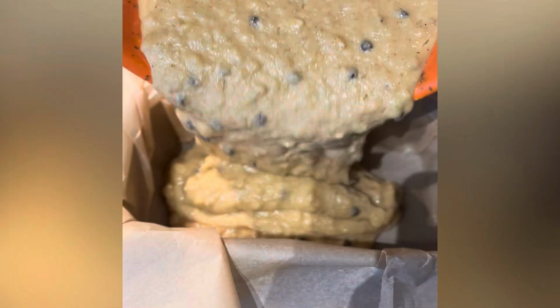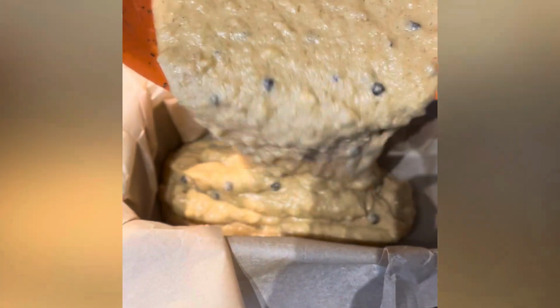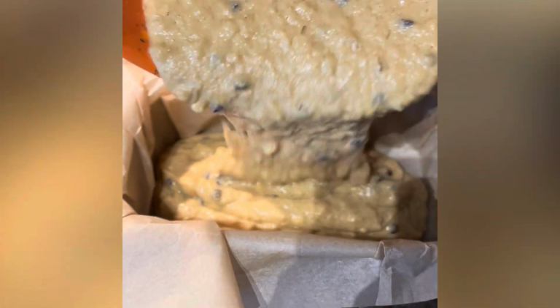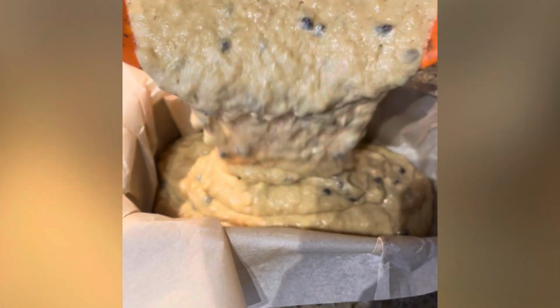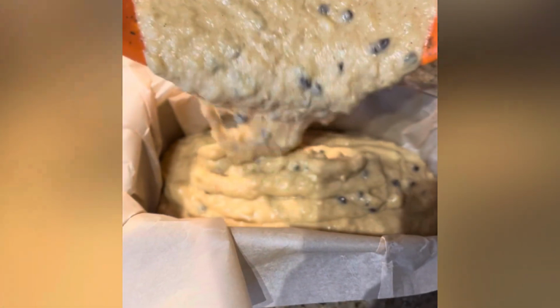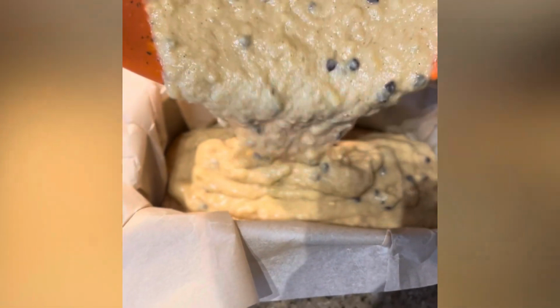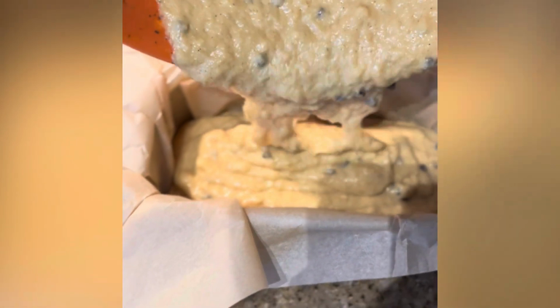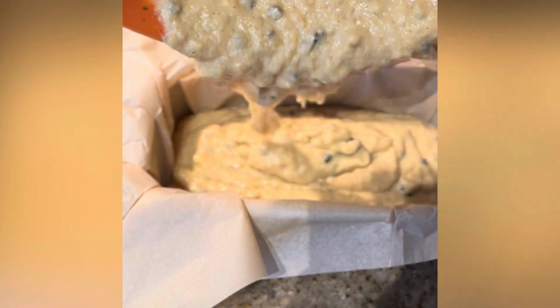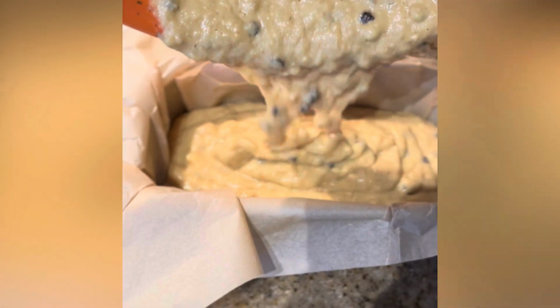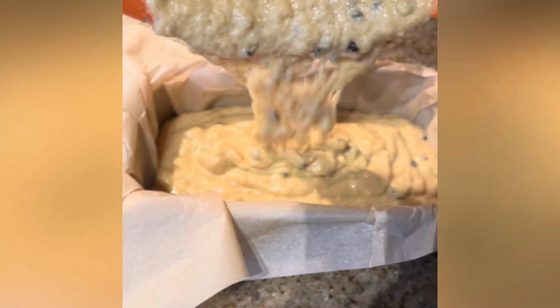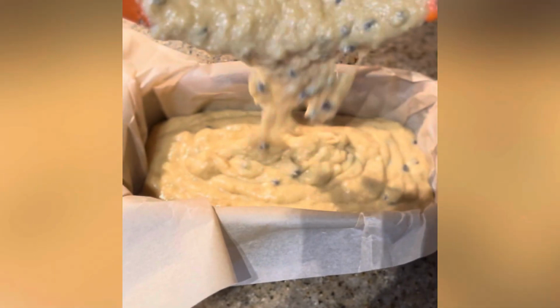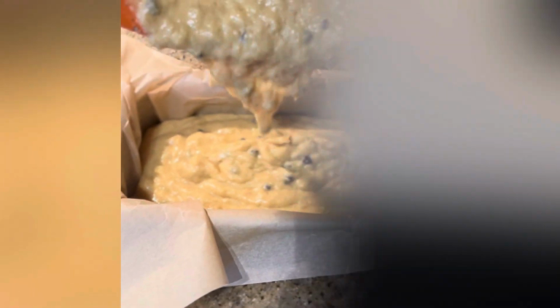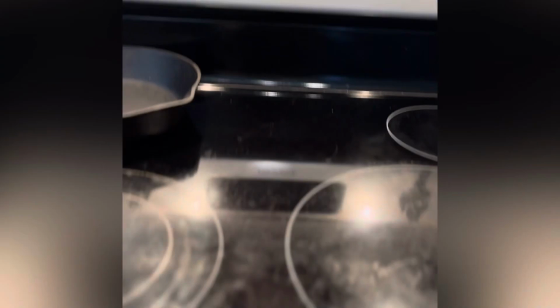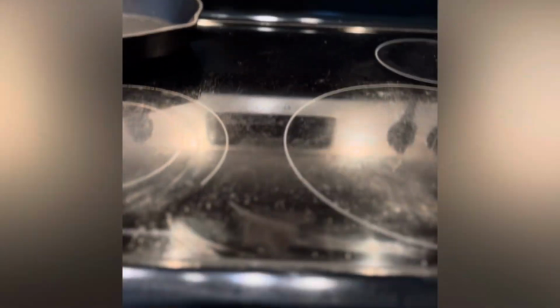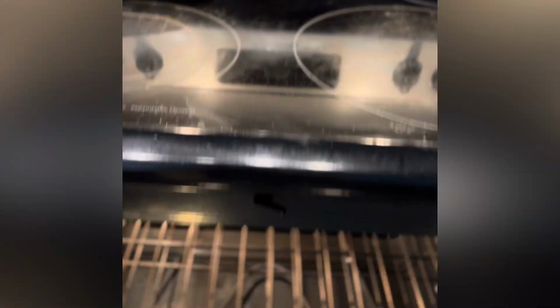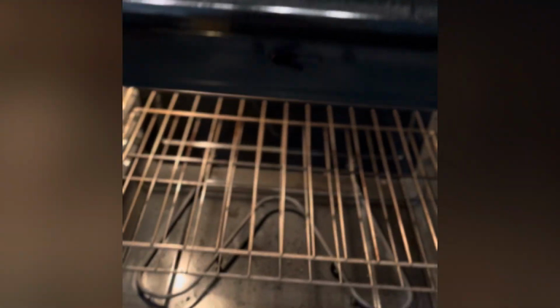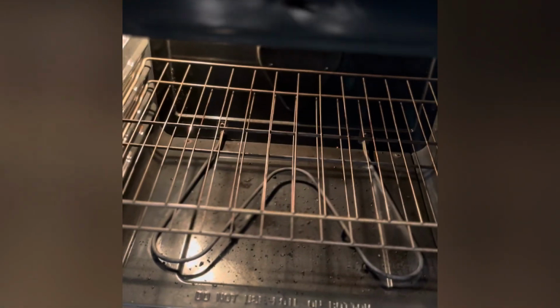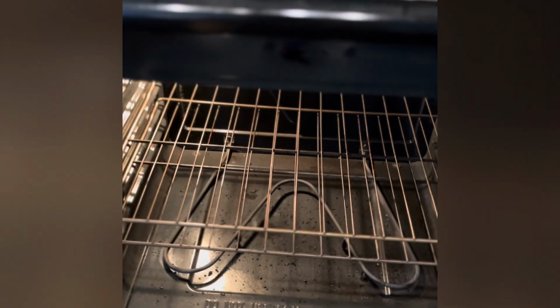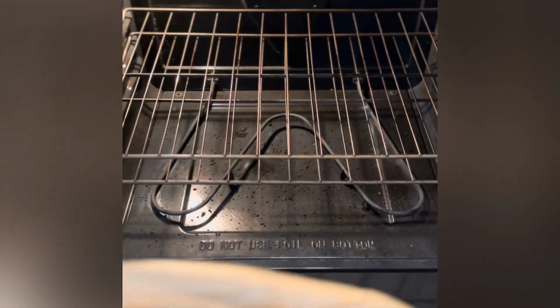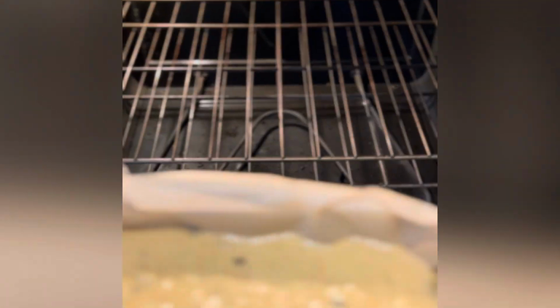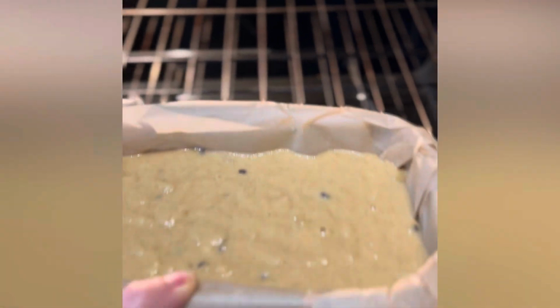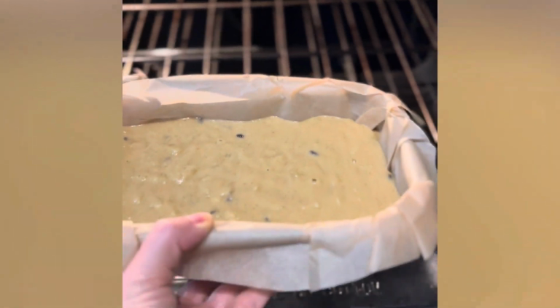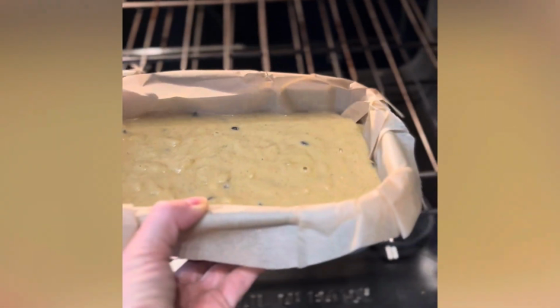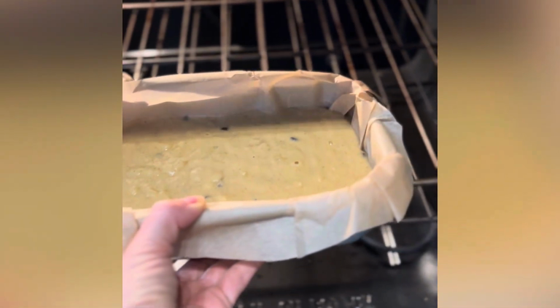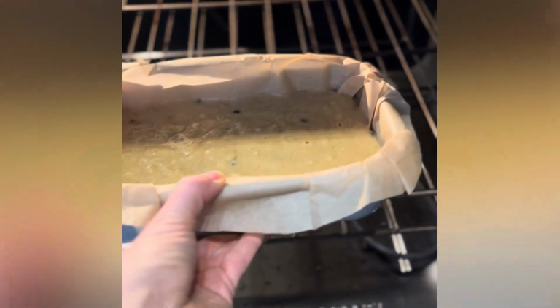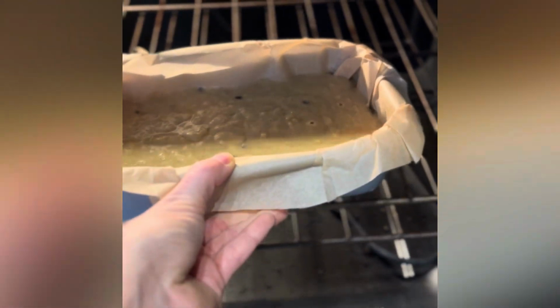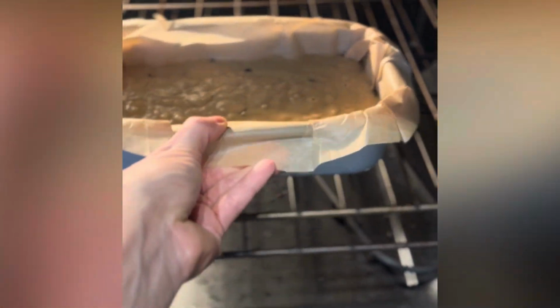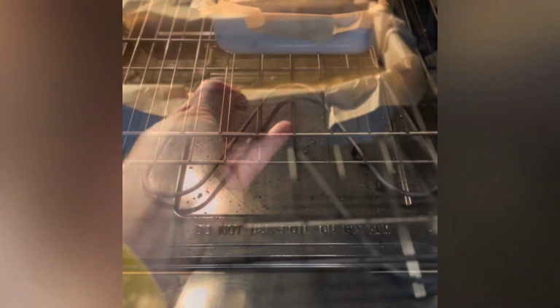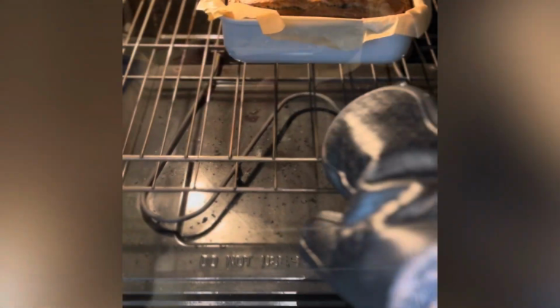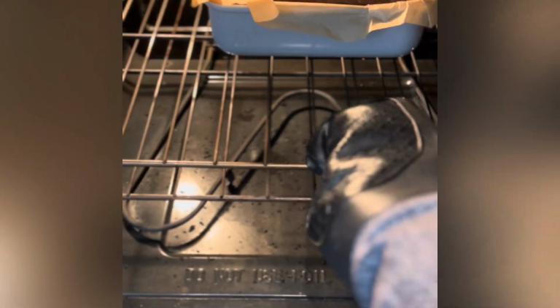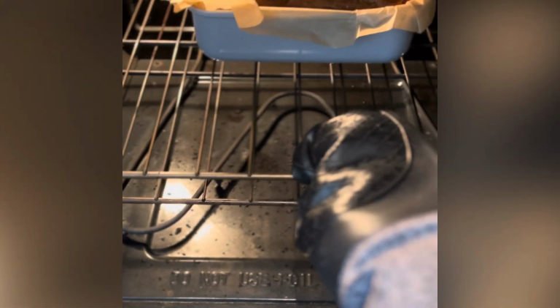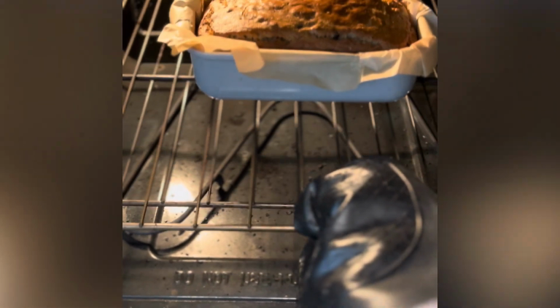Pour your batter into a loaf pan. Then bake in a preheated oven at 350 degrees for 50 to 60 minutes and enjoy.